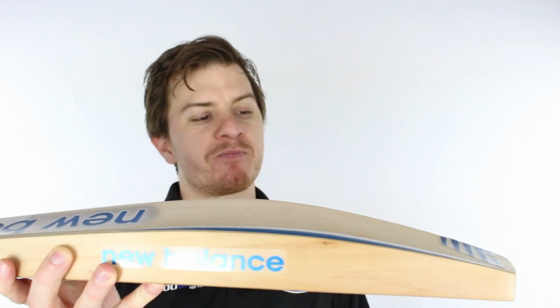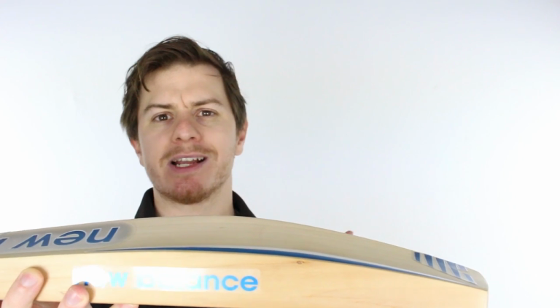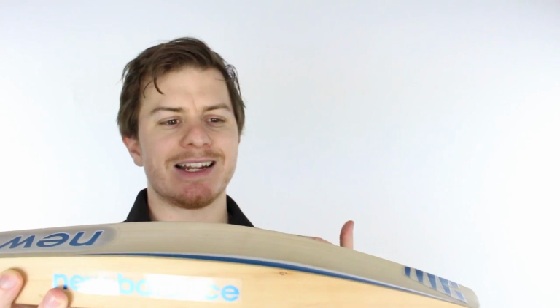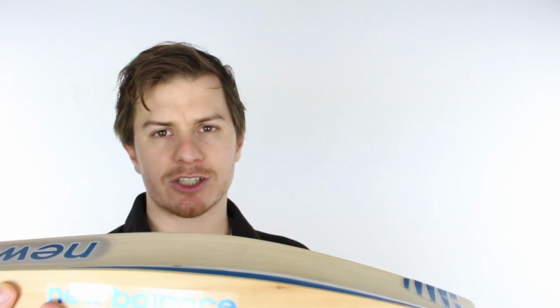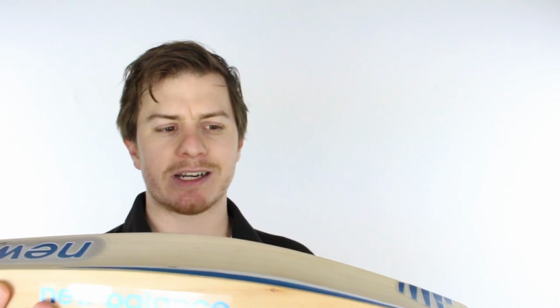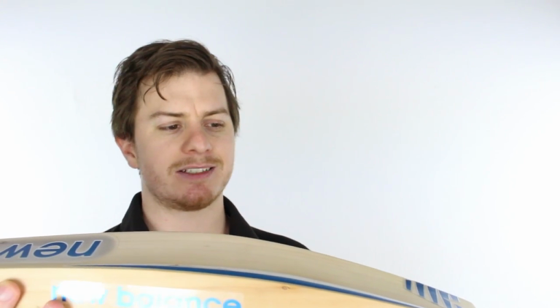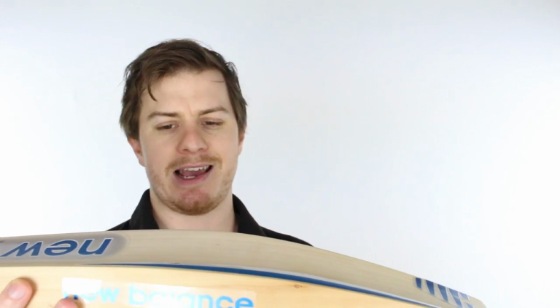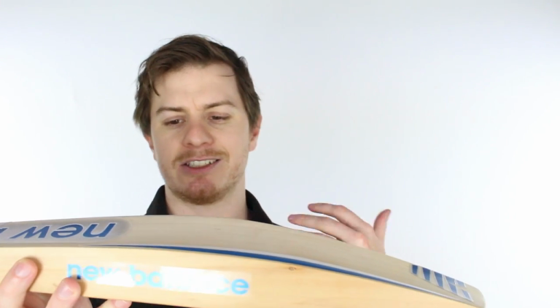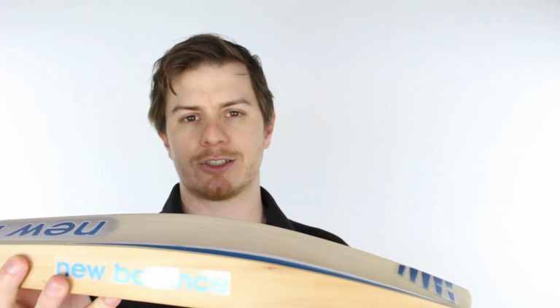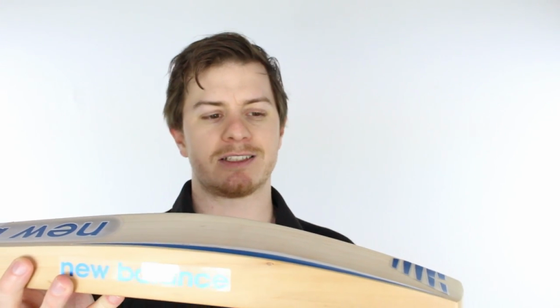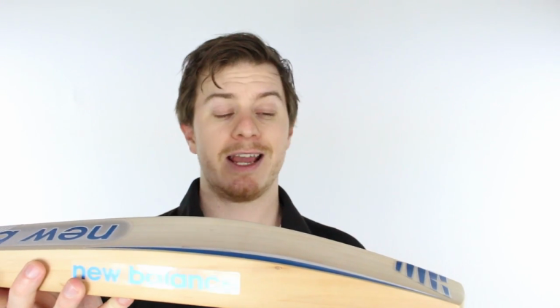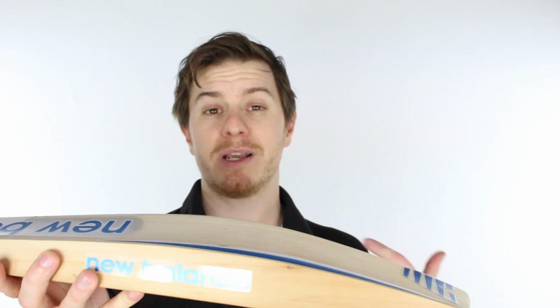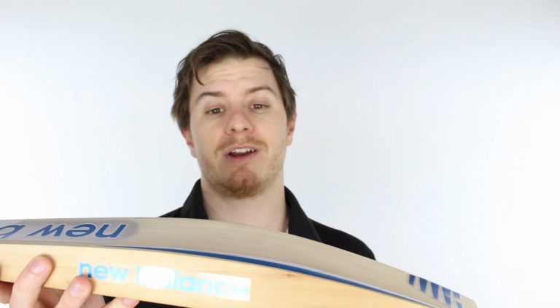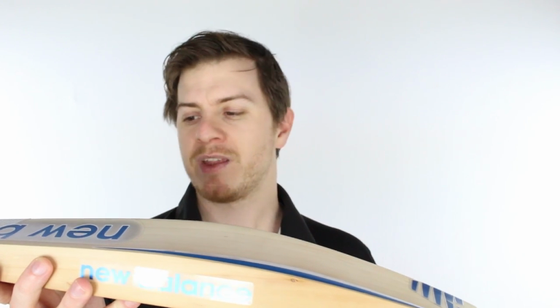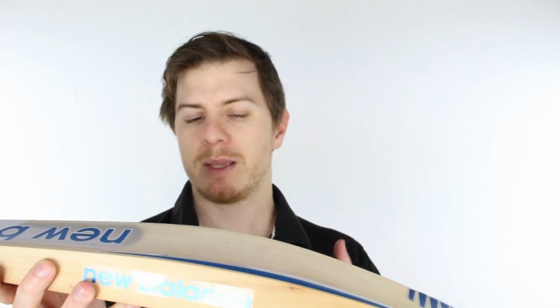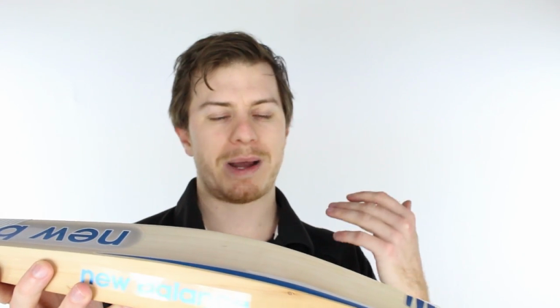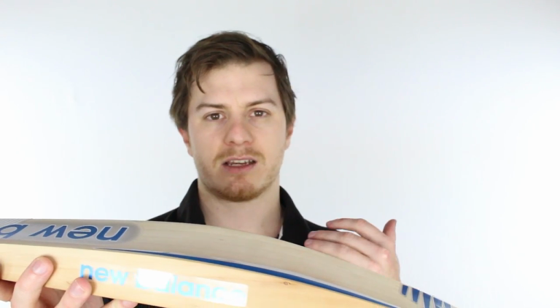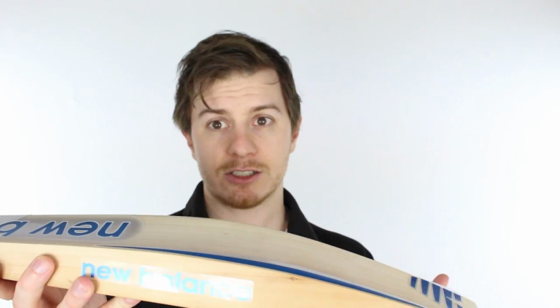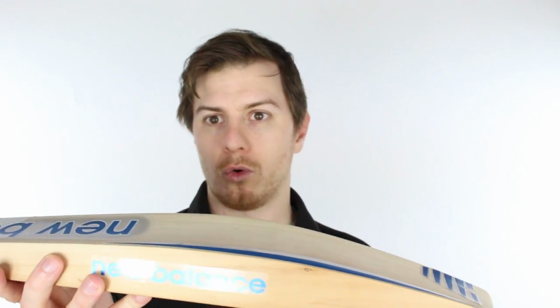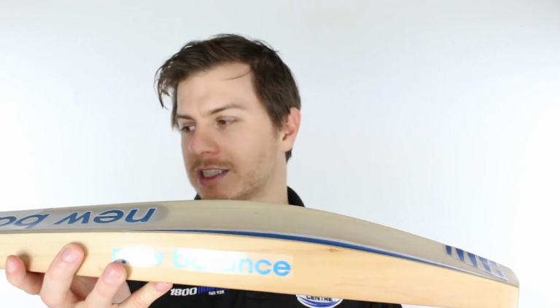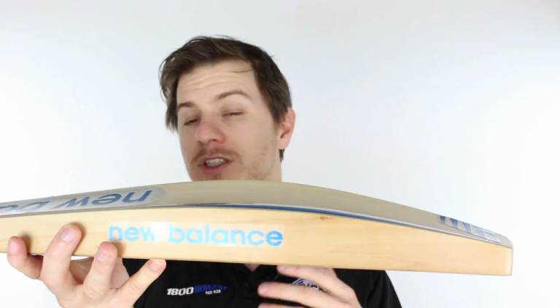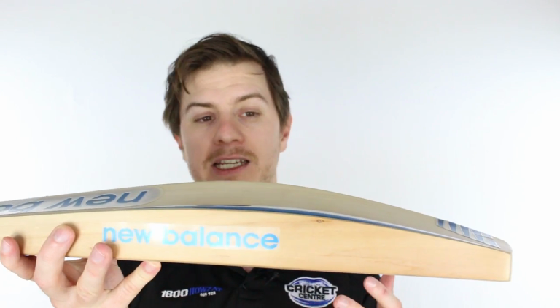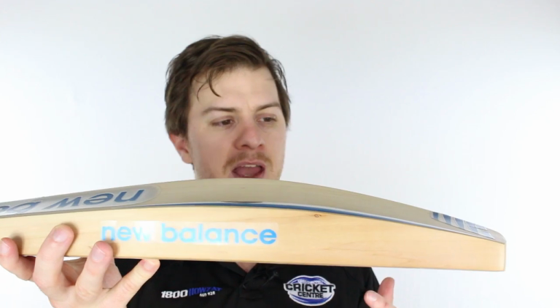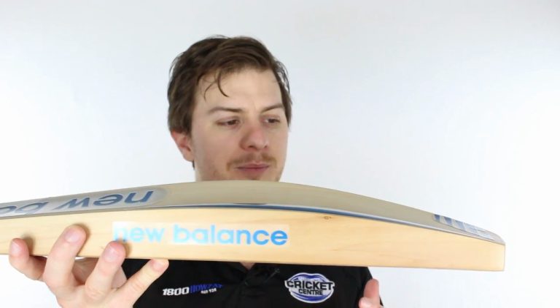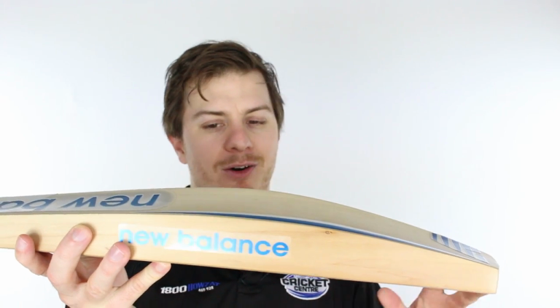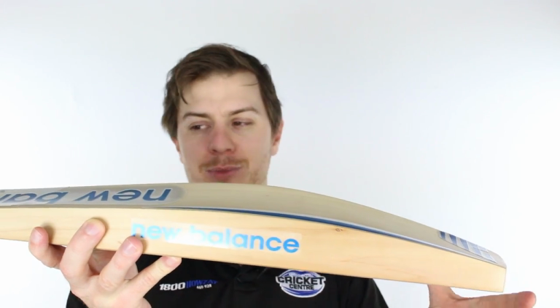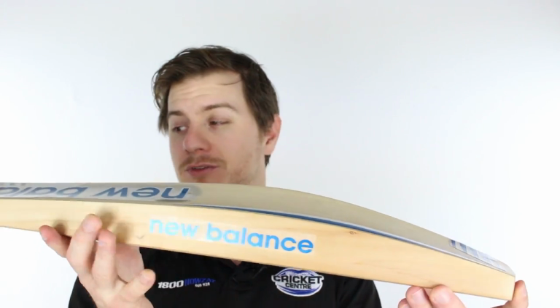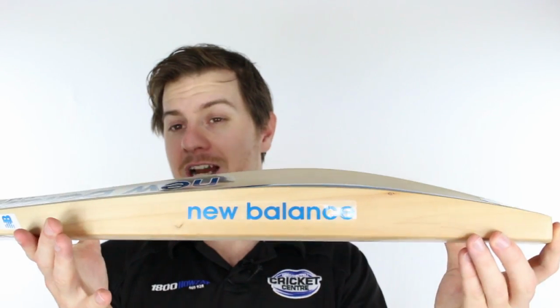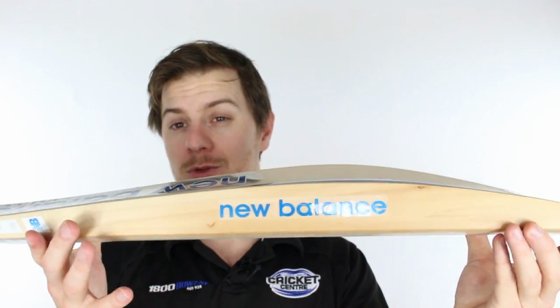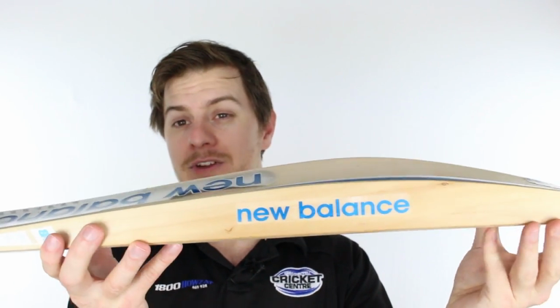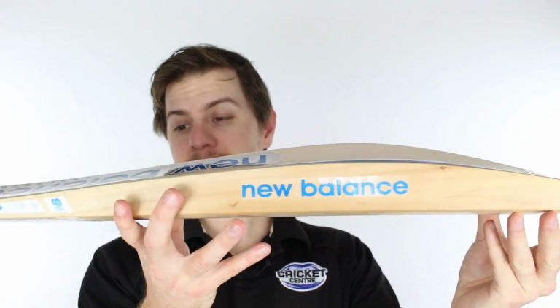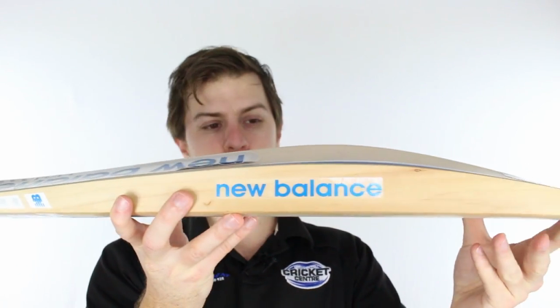A cricket season isn't just a Twenty20 season and it isn't just a two-day season — it's a mix of everything, and people want a bat that can kind of do it all. So that's what we've designed here, and we think we've got a shape that you'll very much enjoy.